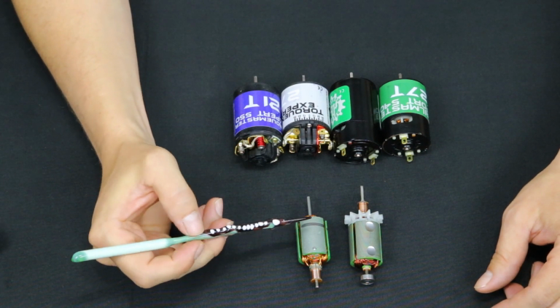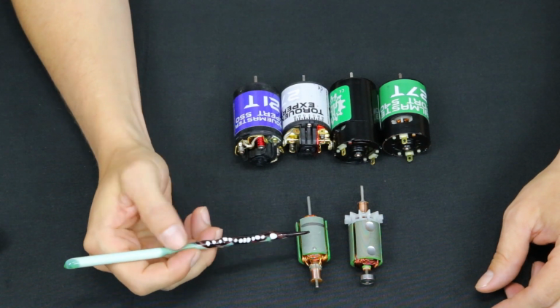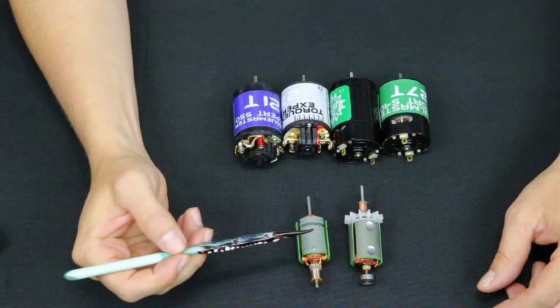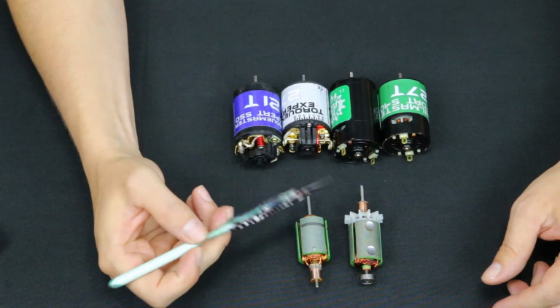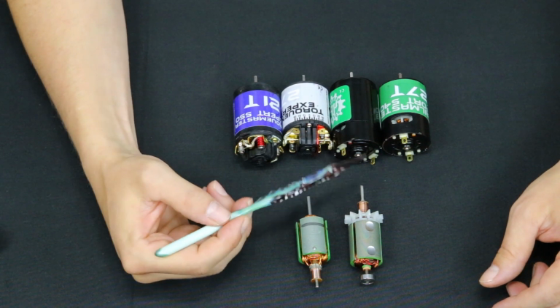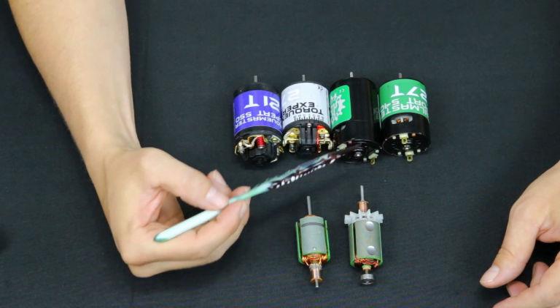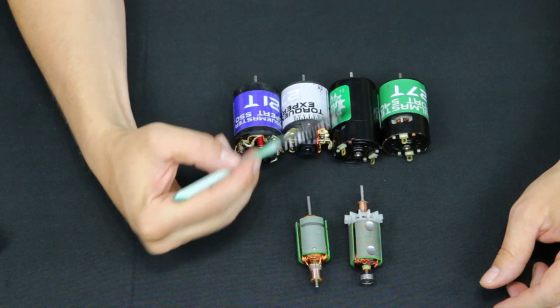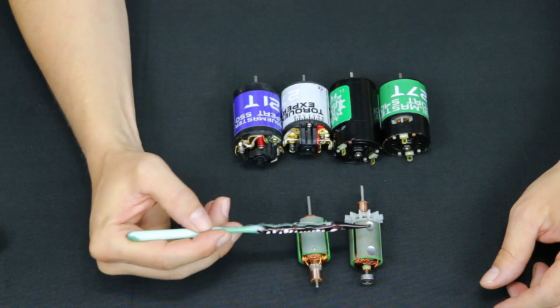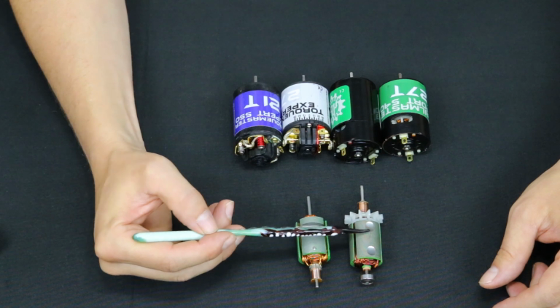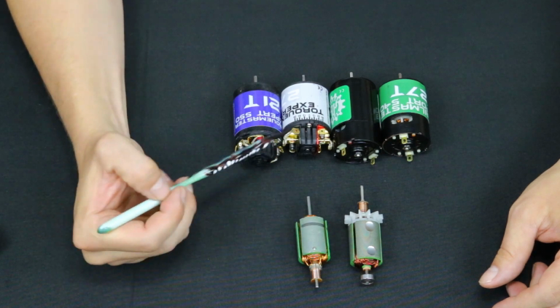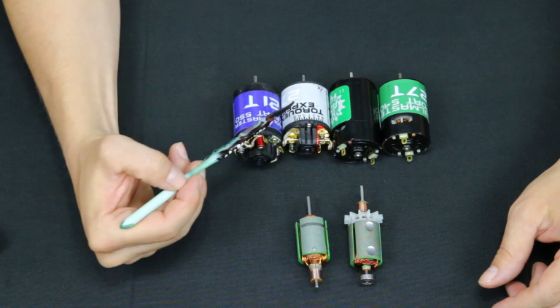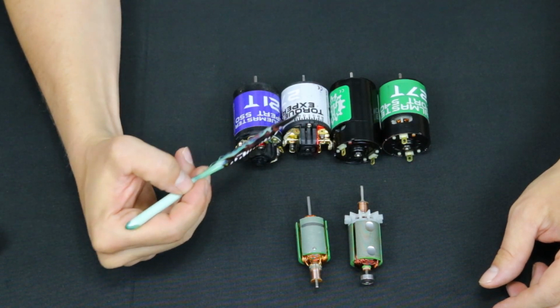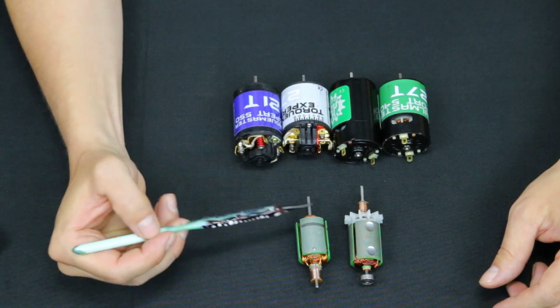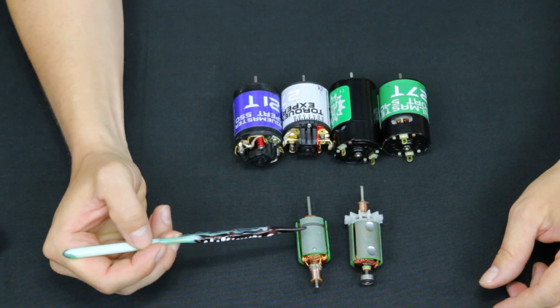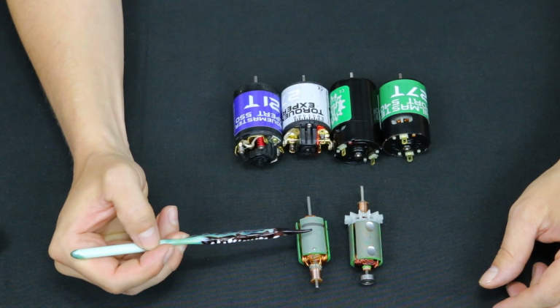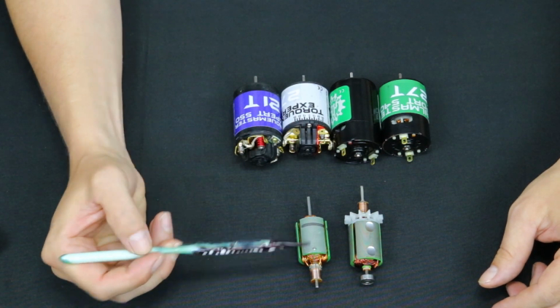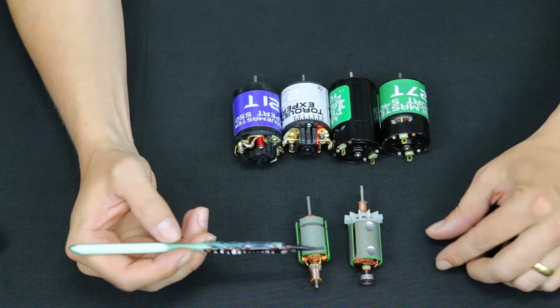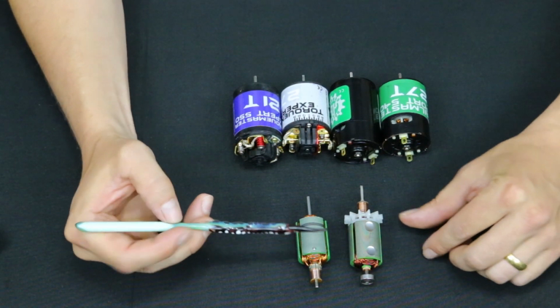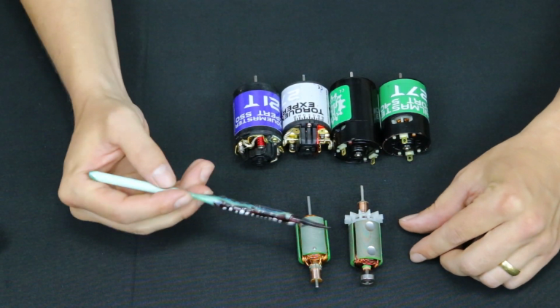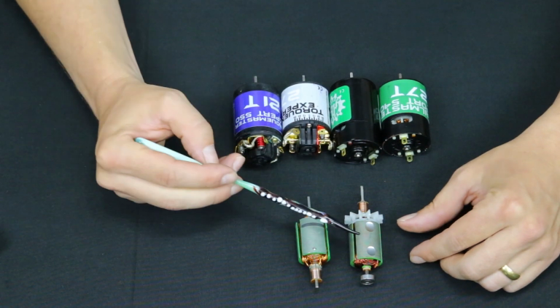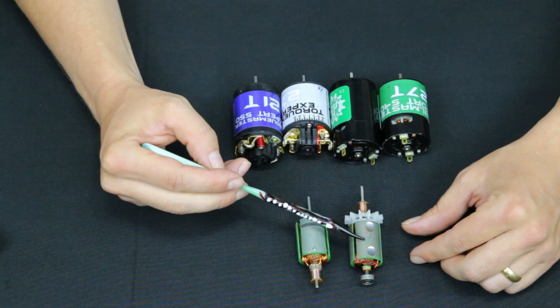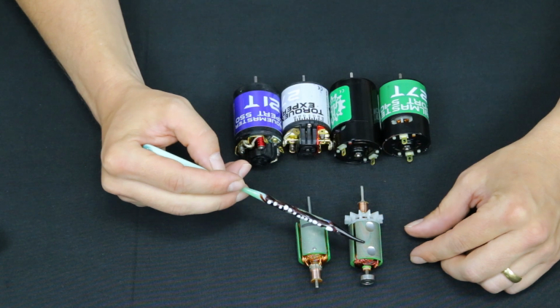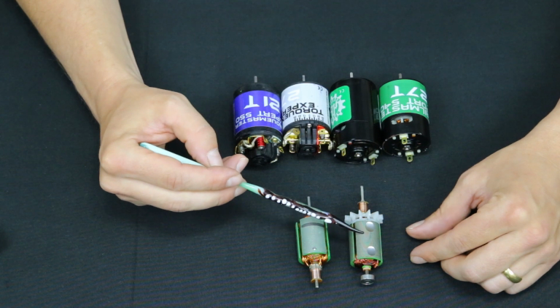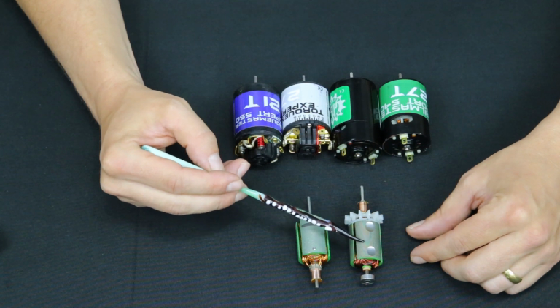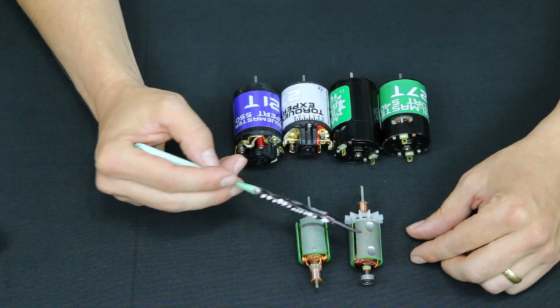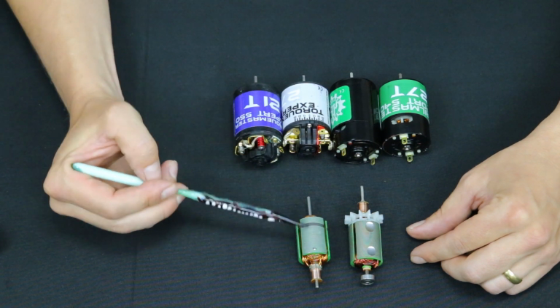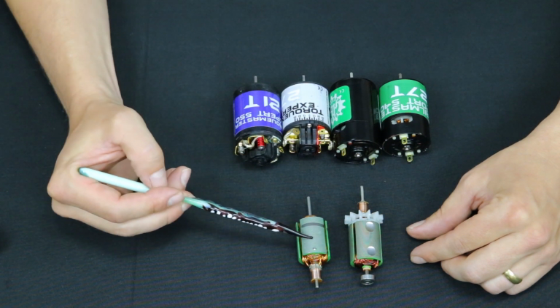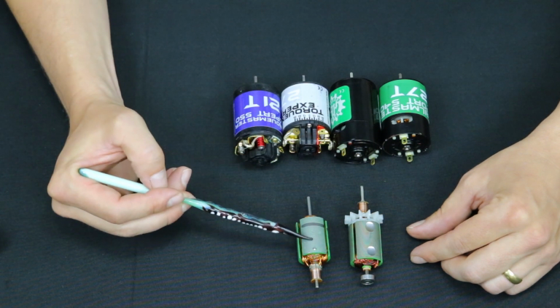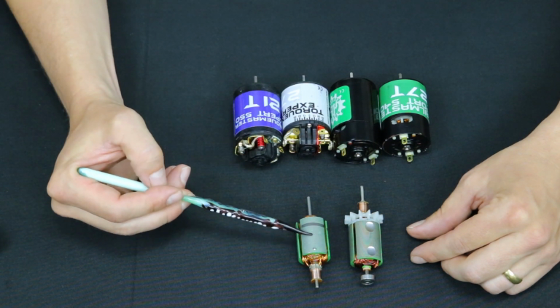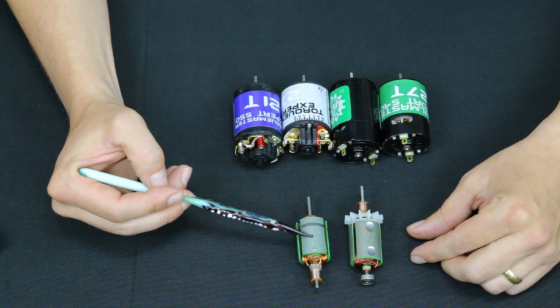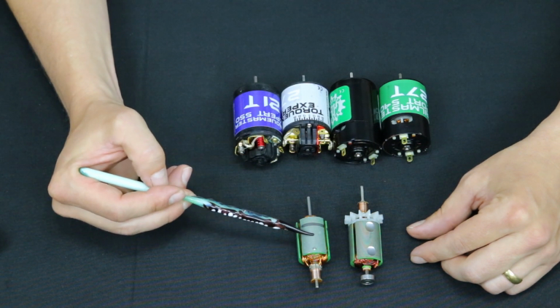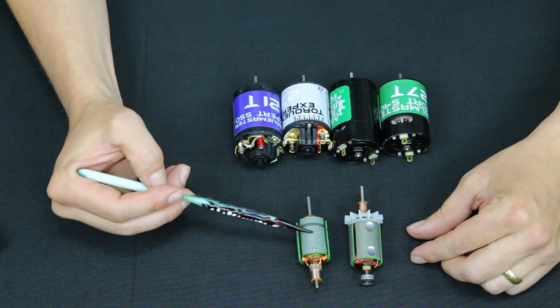So in between the Trailmaster Sport line, this armature, and the TorqueMaster Expert line, you can visually see that the laminations are thicker on the Sport motors, whereas they're much thinner on the Expert motors.